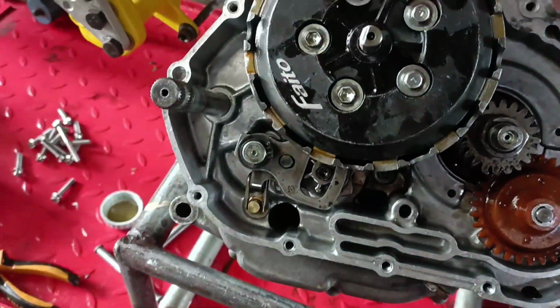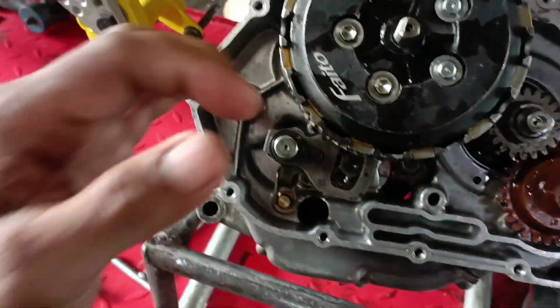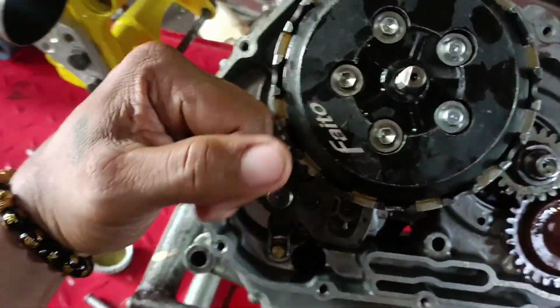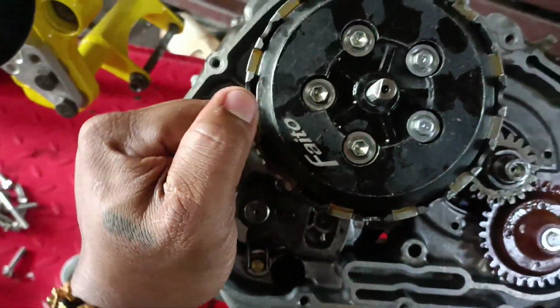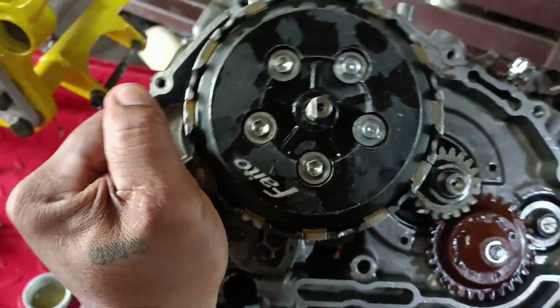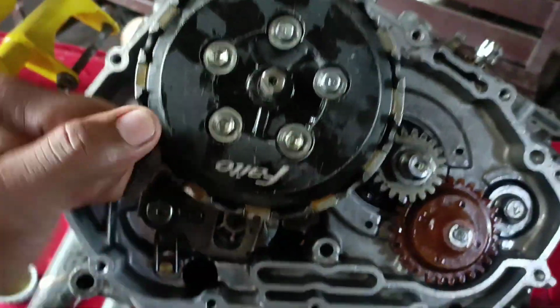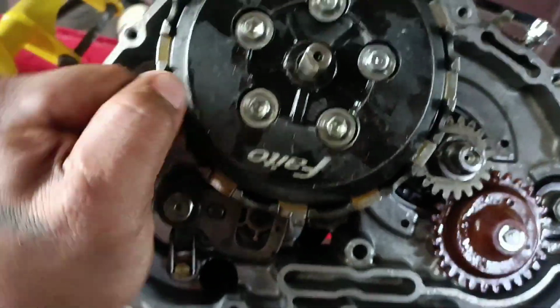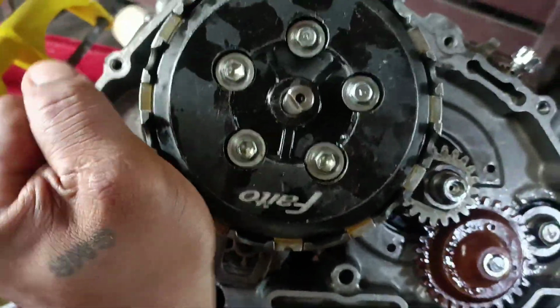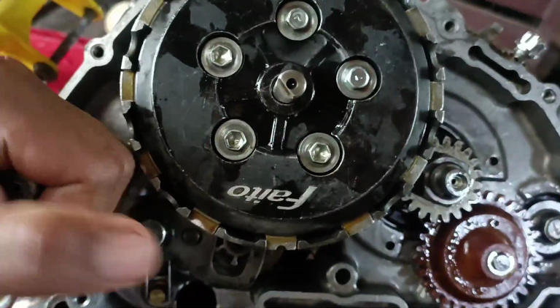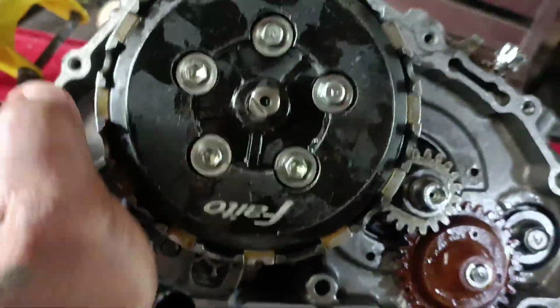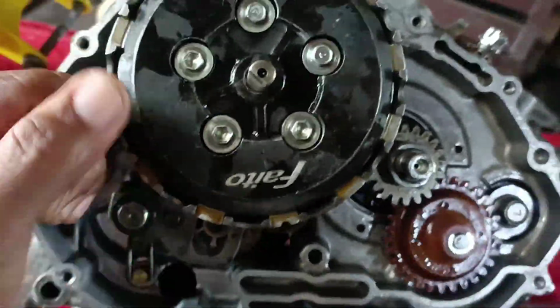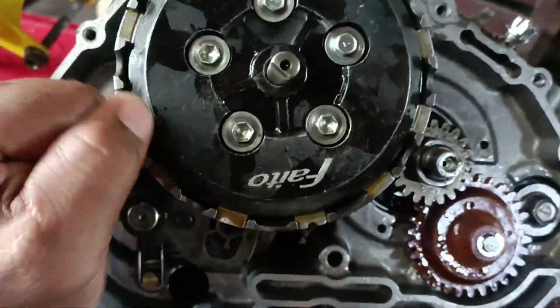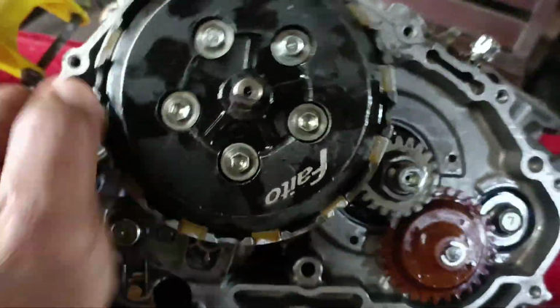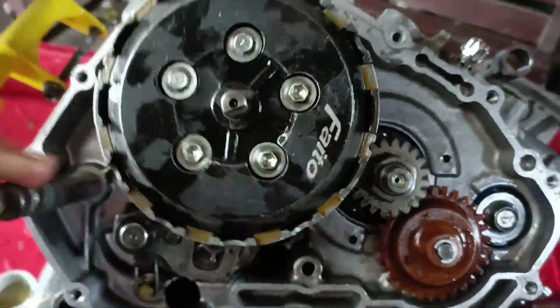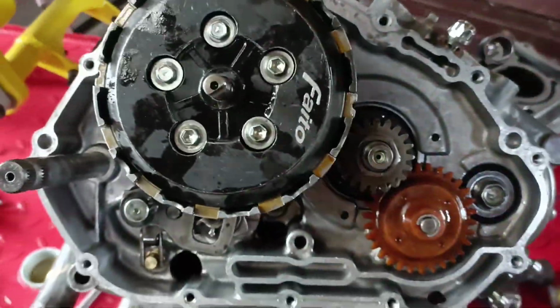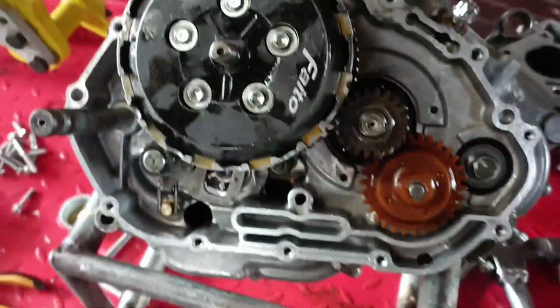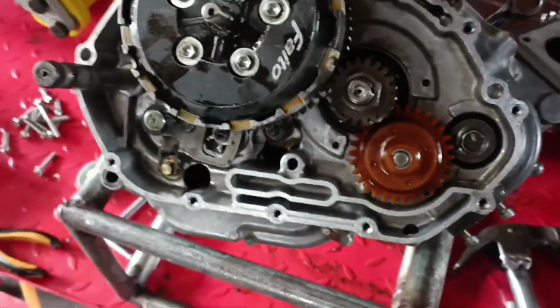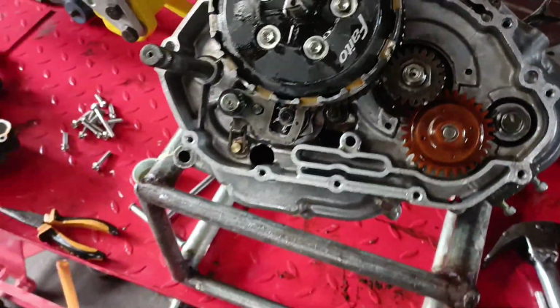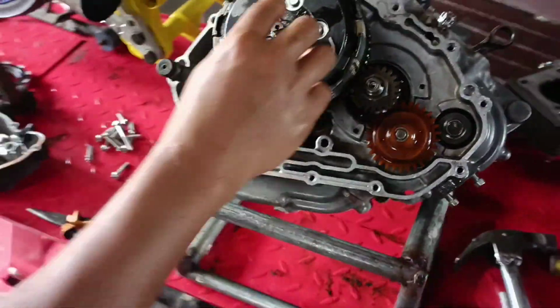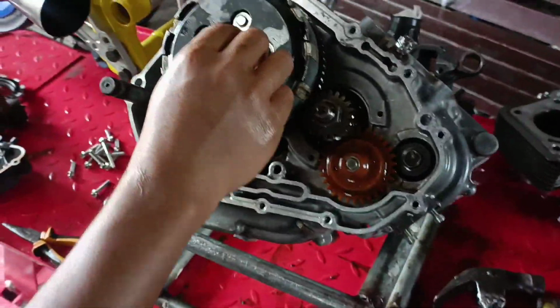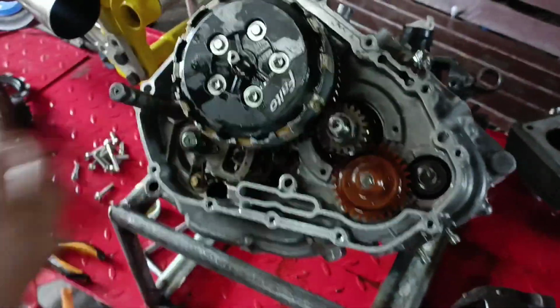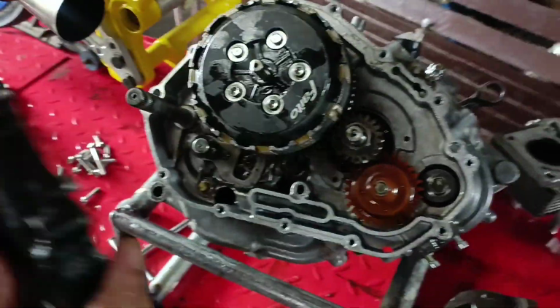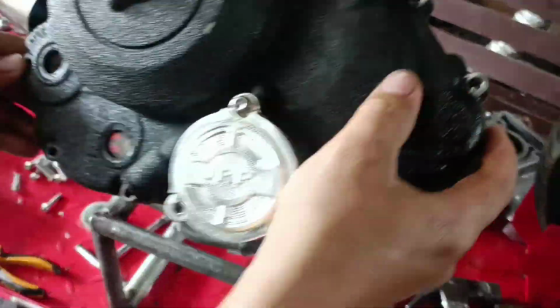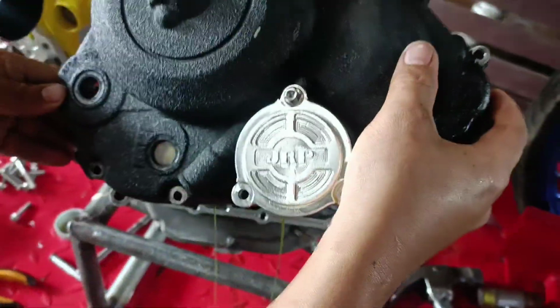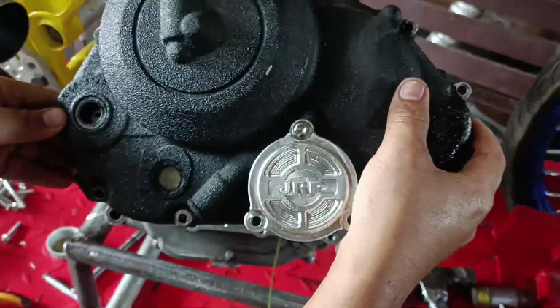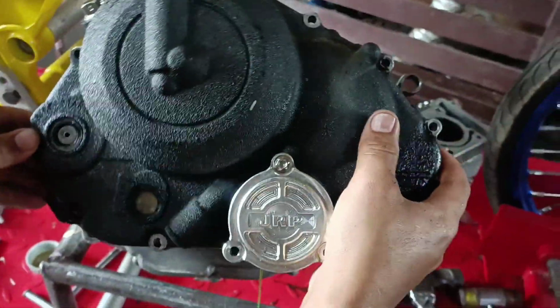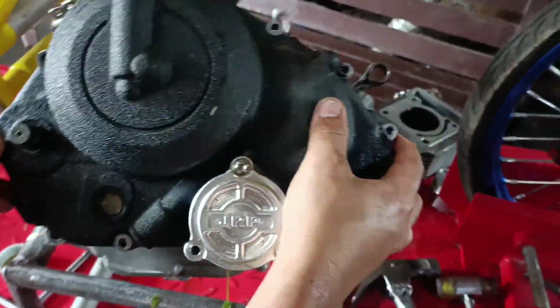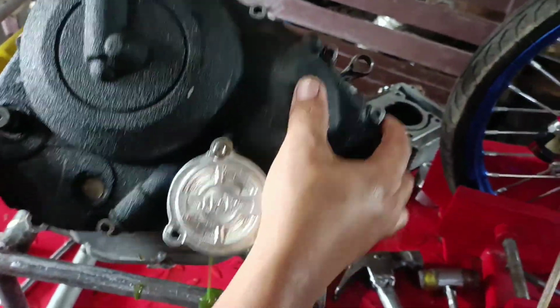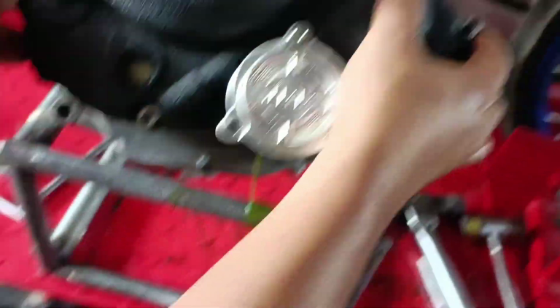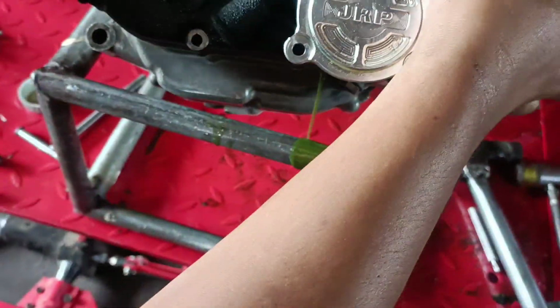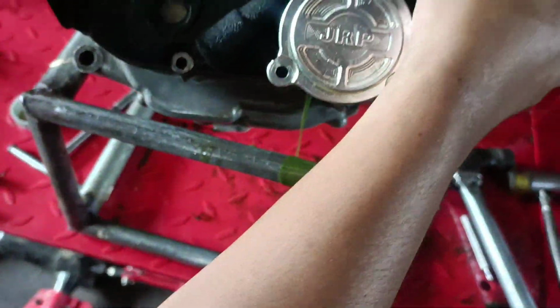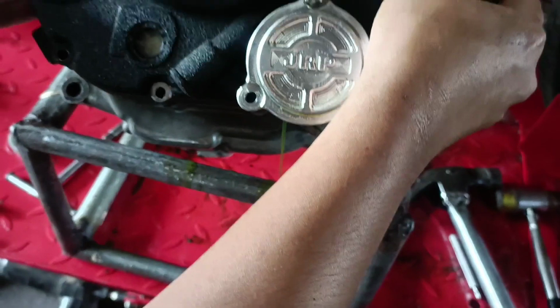So check natin yung crank — ayun, may ikot na siya. So functional yung crank natin. Sarado na lang, magas yung oil.